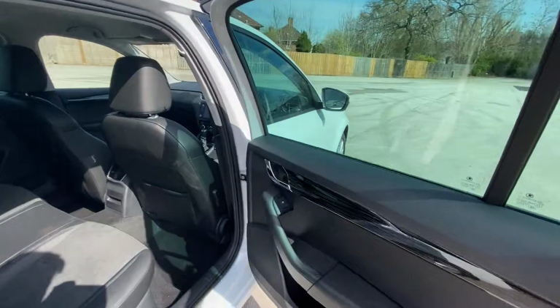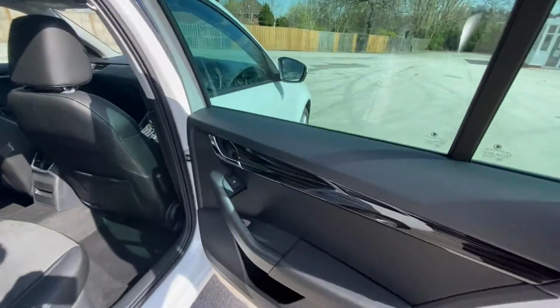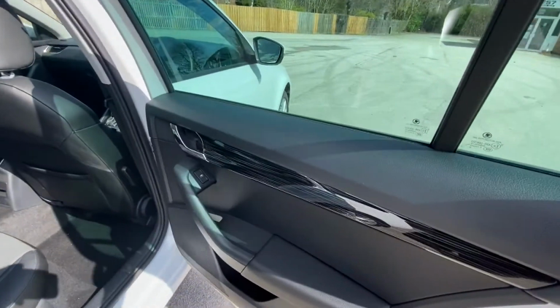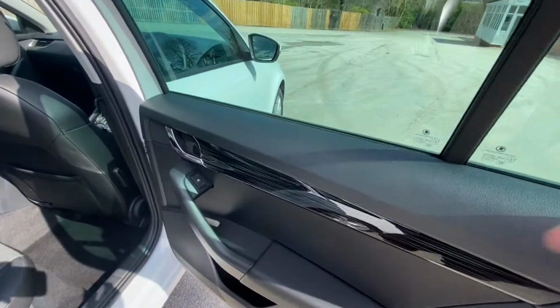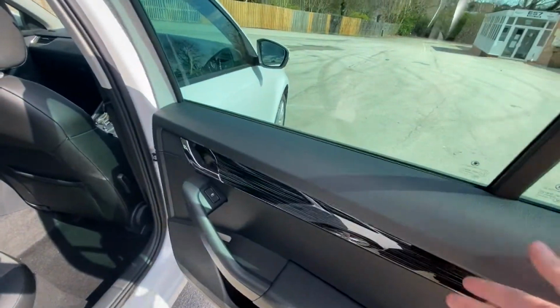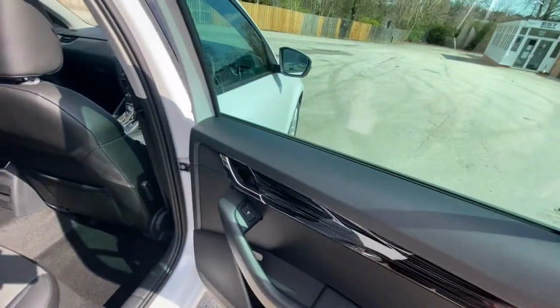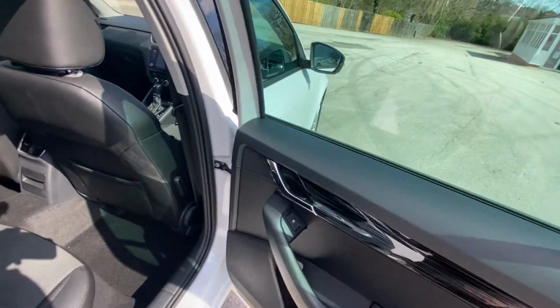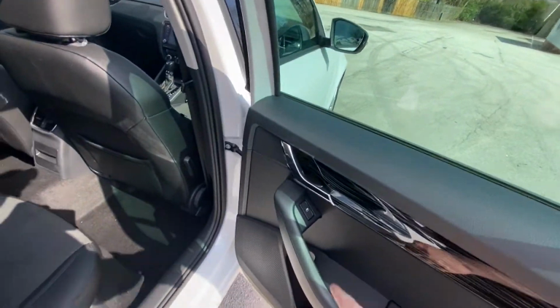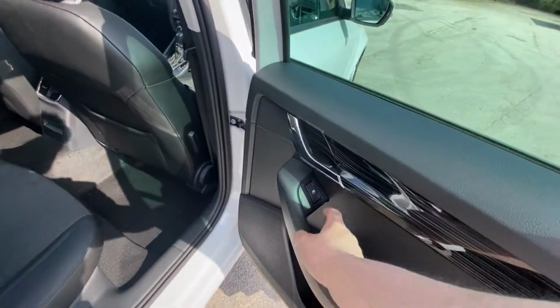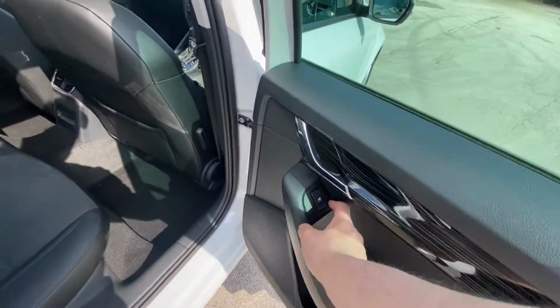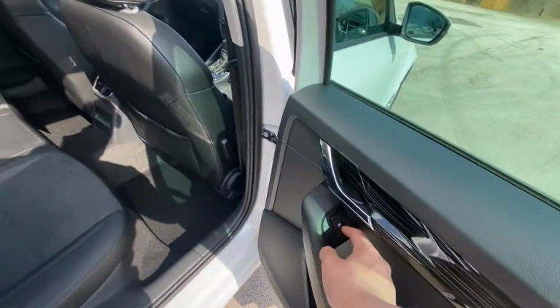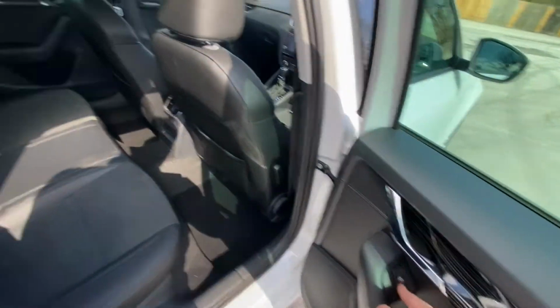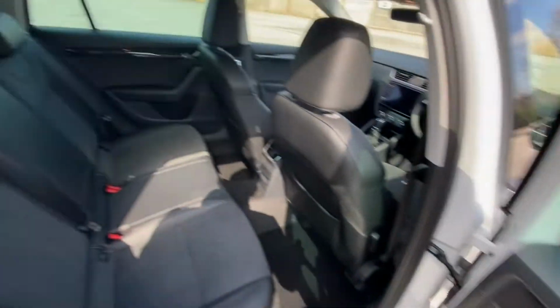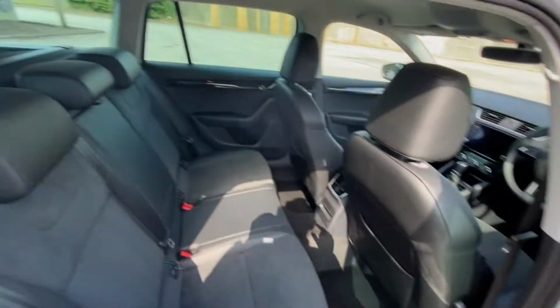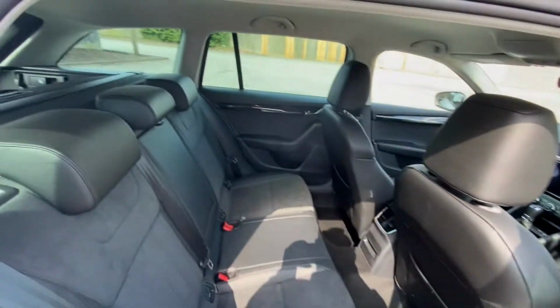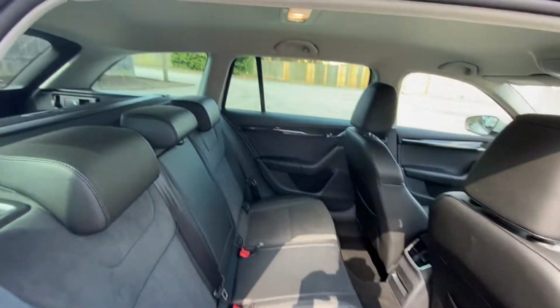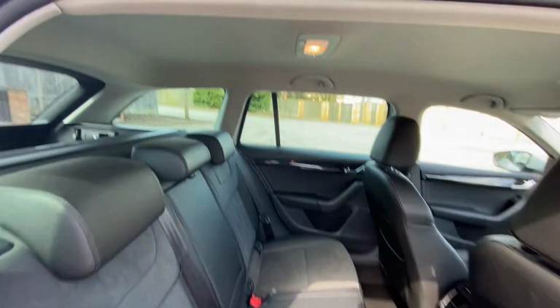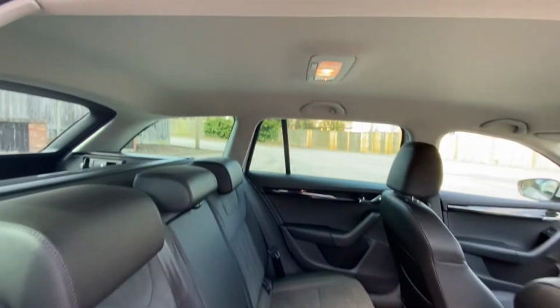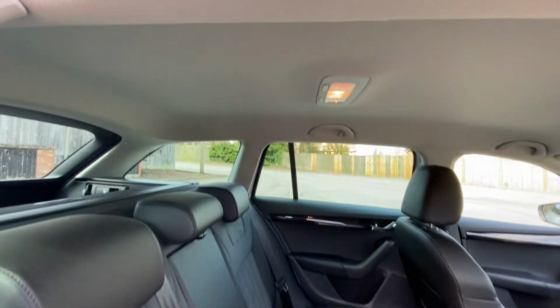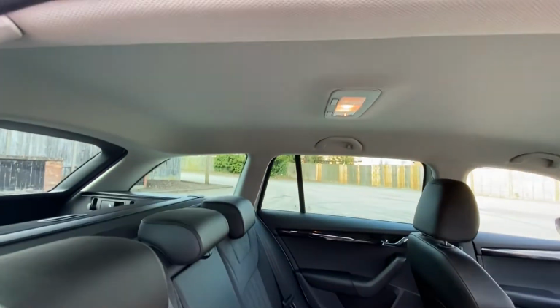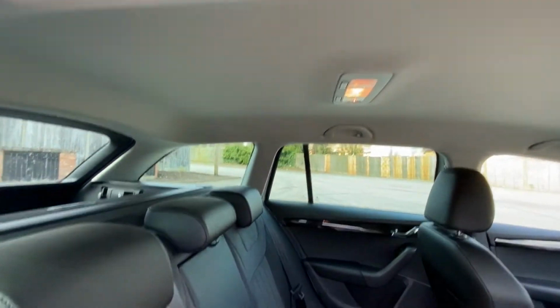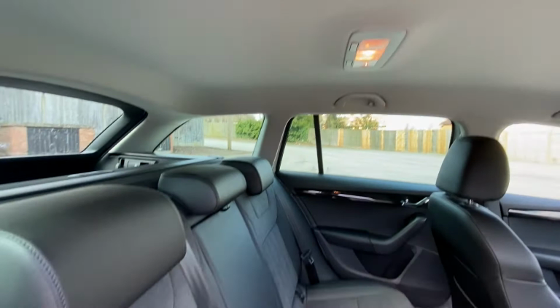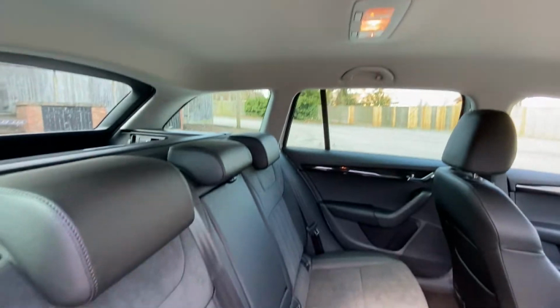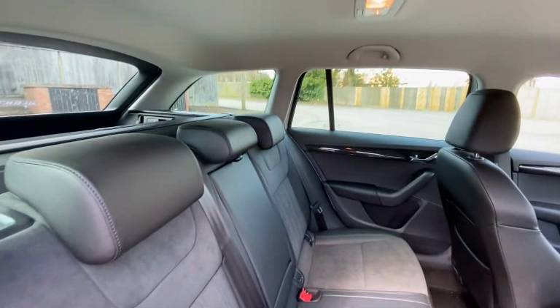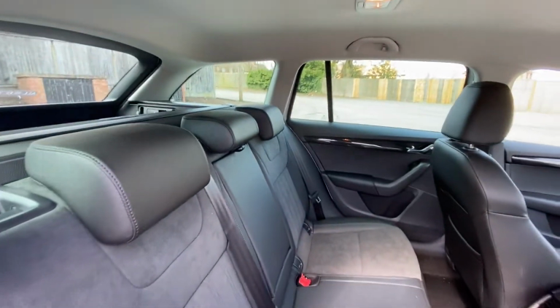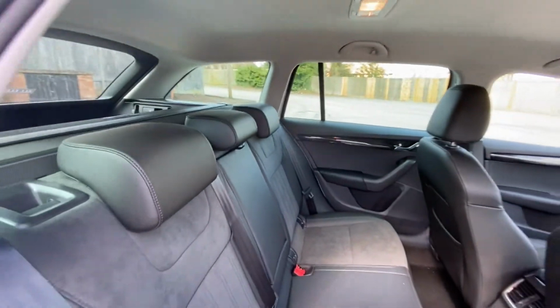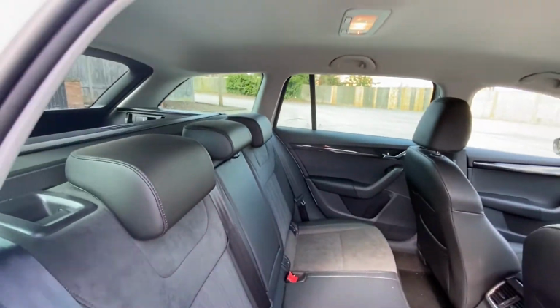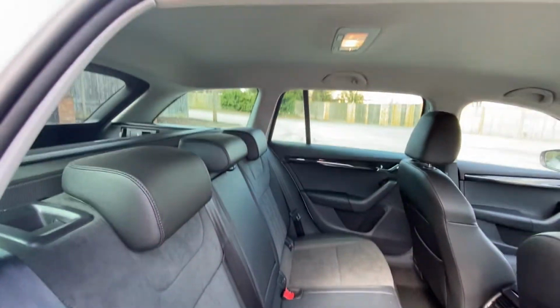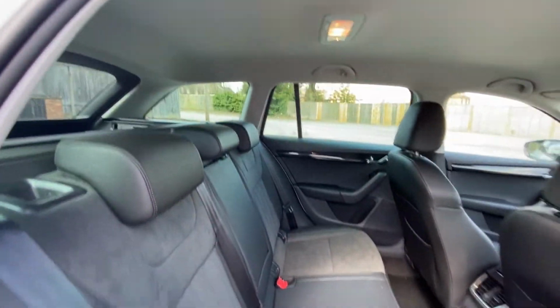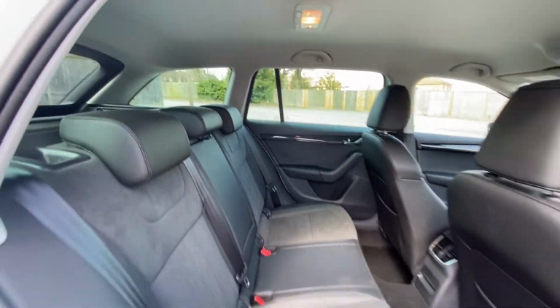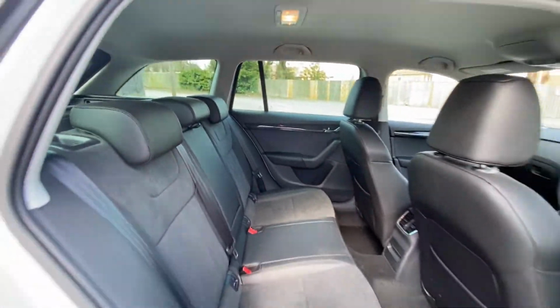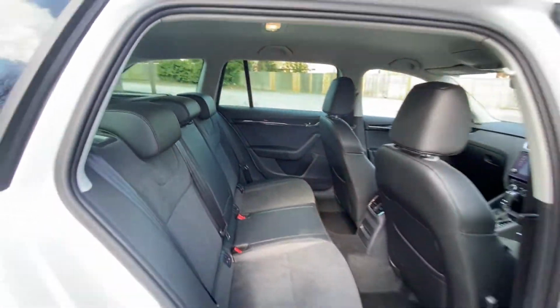In the back, again lovely details as well as electric windows. It's lovely and practical in the back — loads of headroom, loads of legroom.